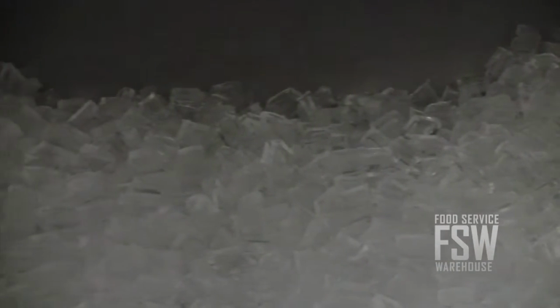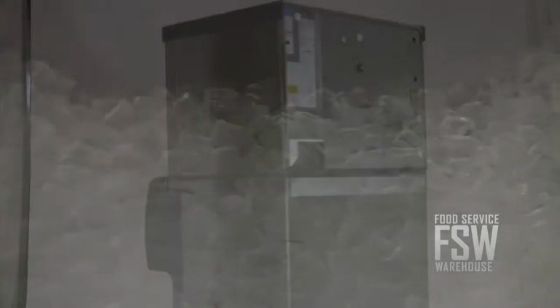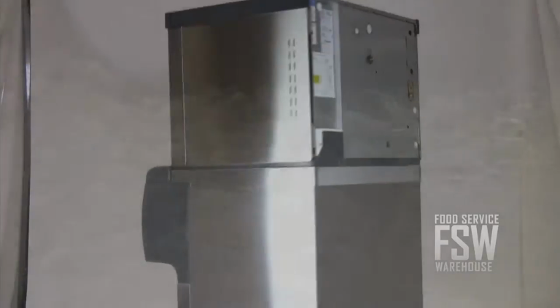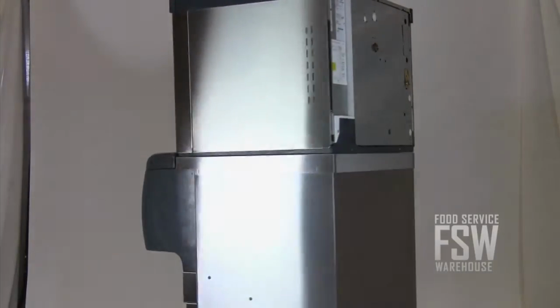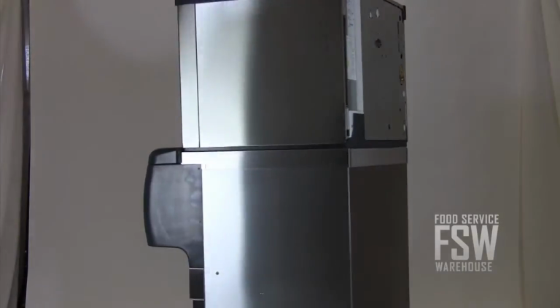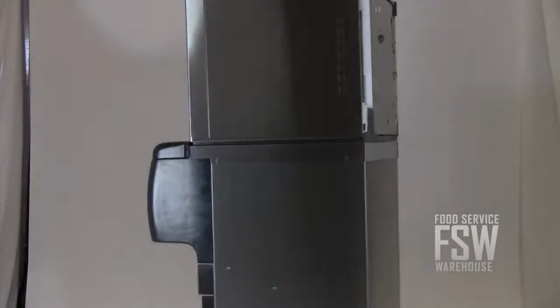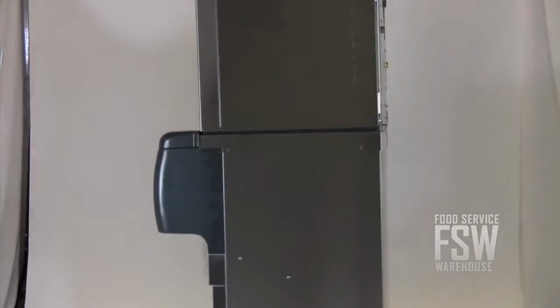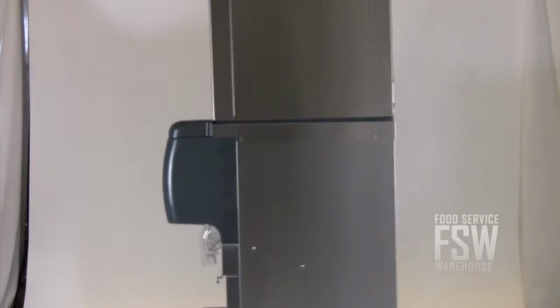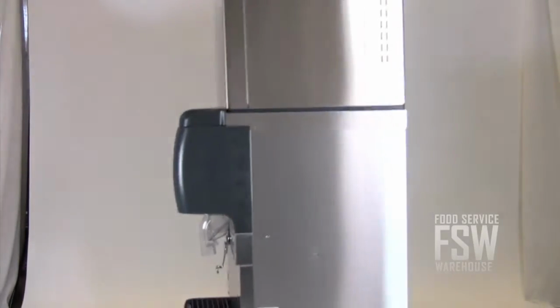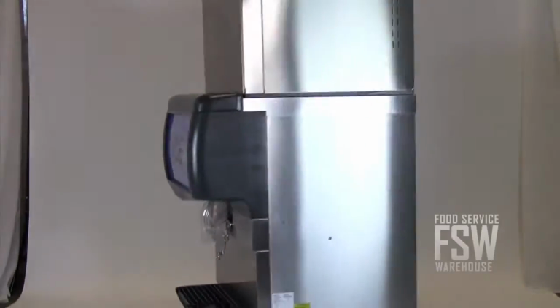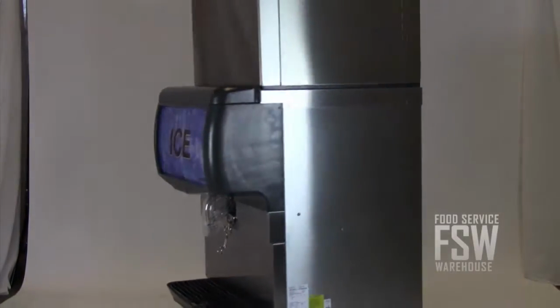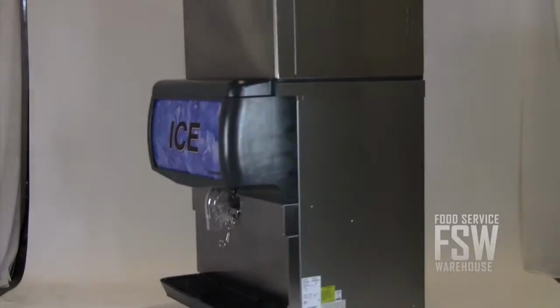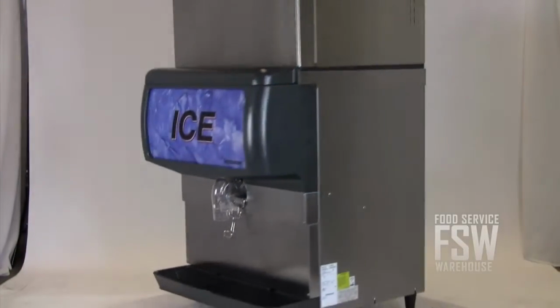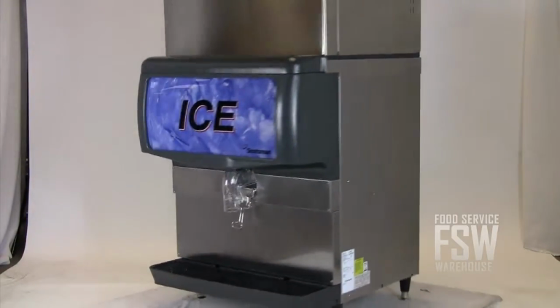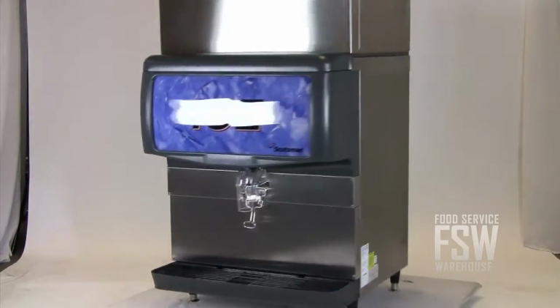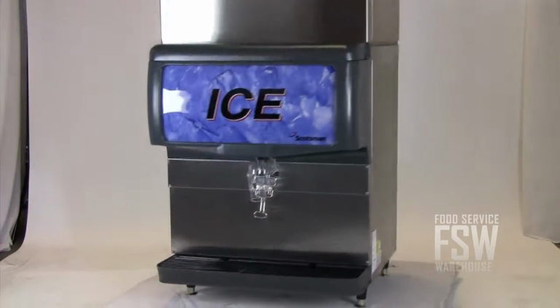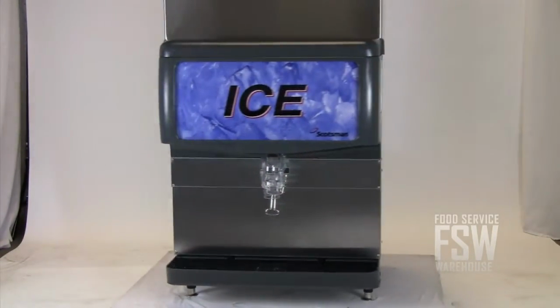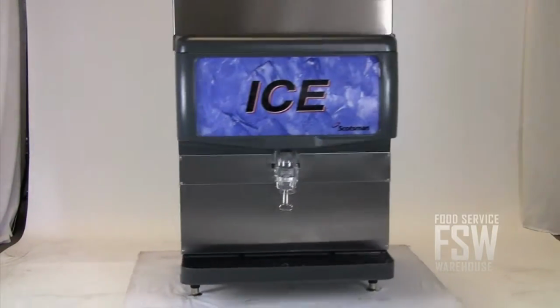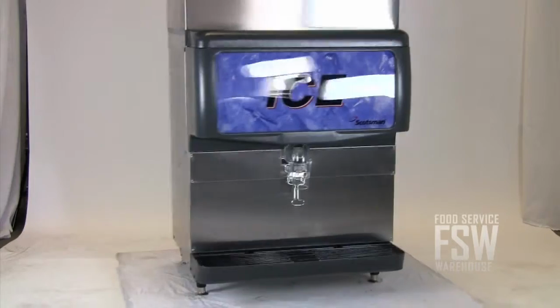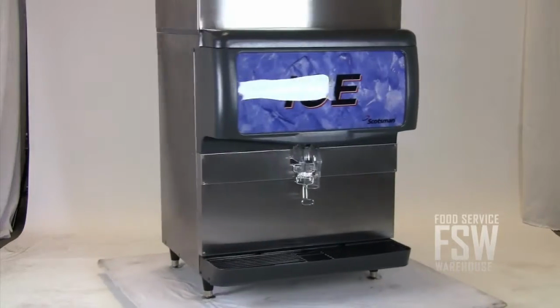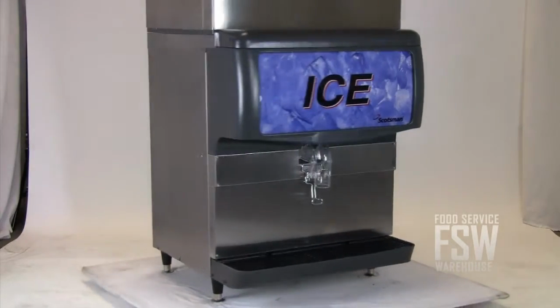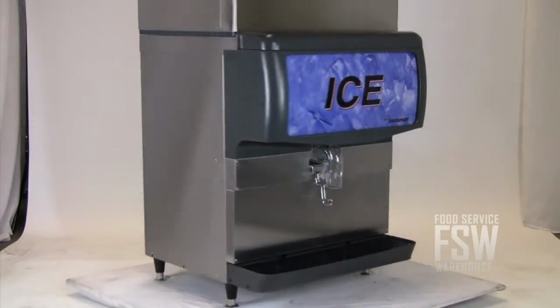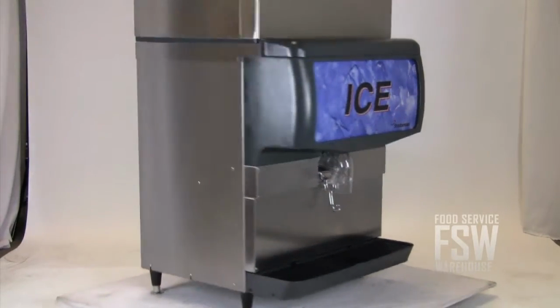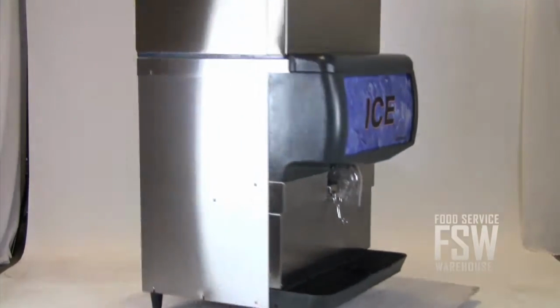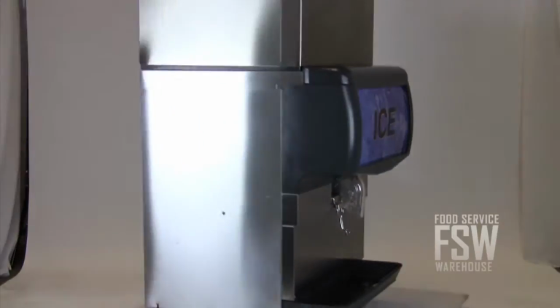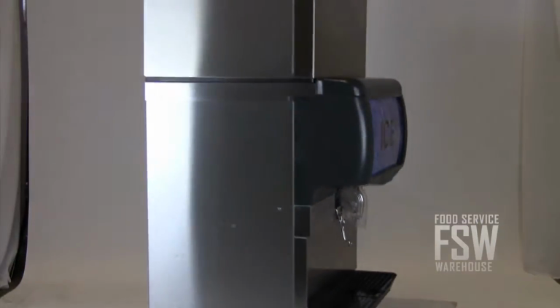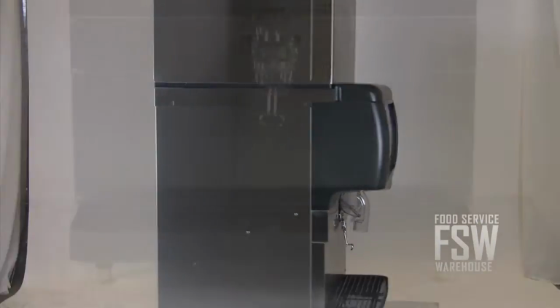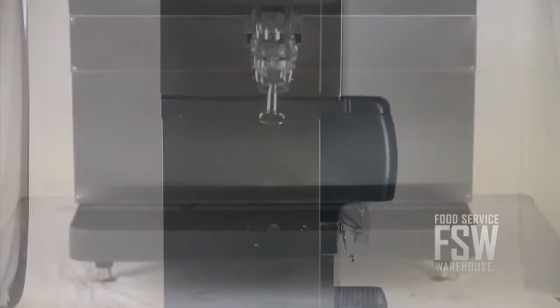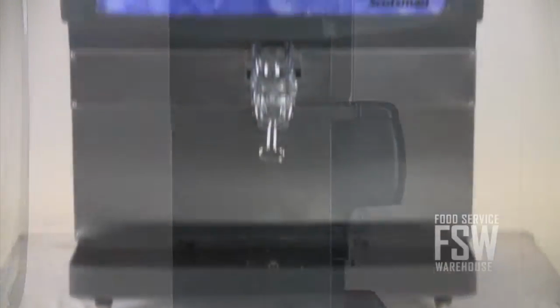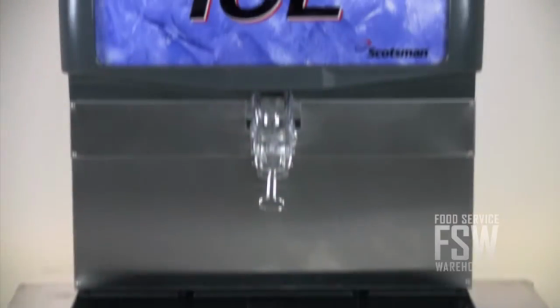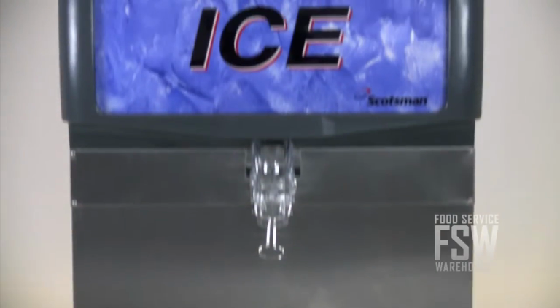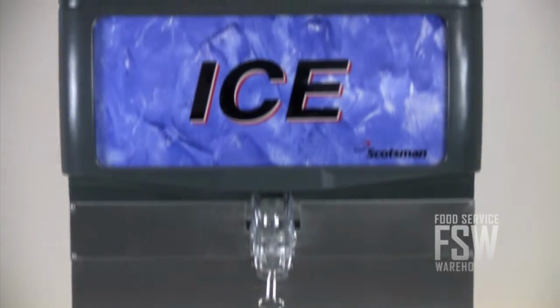The attached countertop dispenser stores up to 200 pounds of ice. Both pieces of equipment are stainless steel, 30 inches wide, and connected with the included bin top adapter.